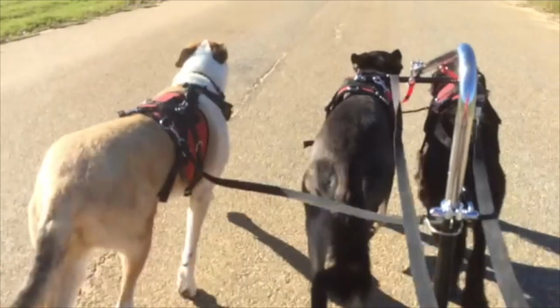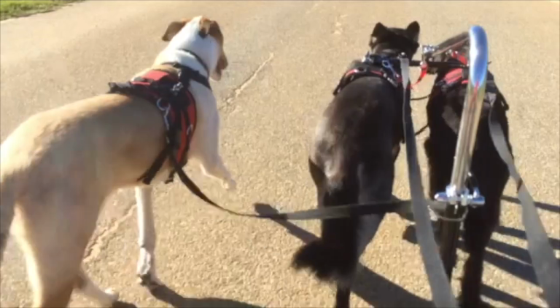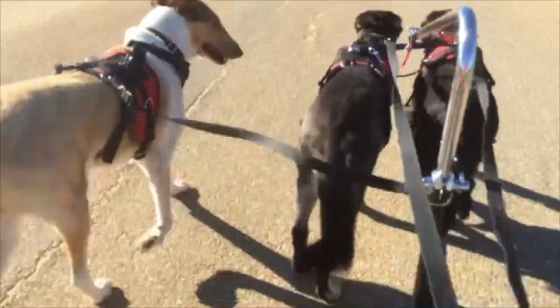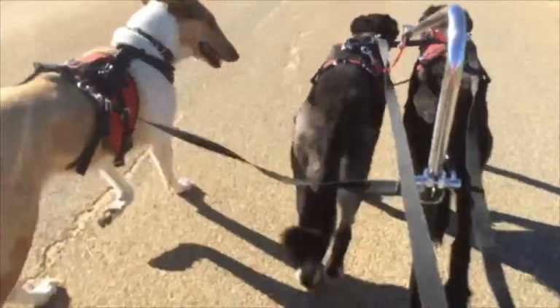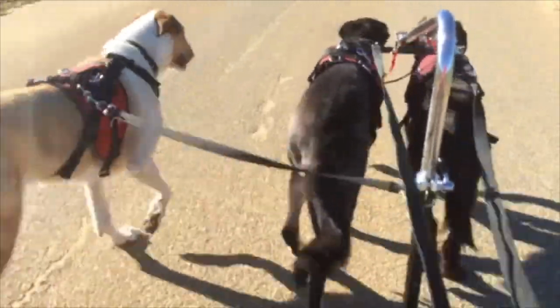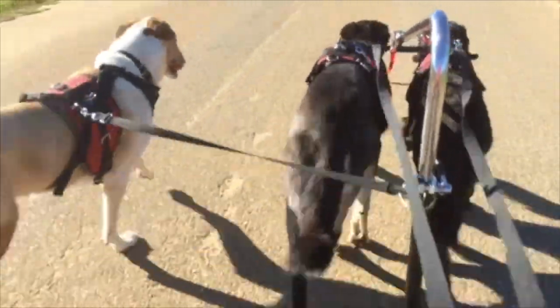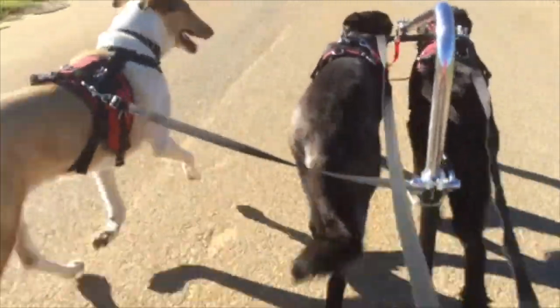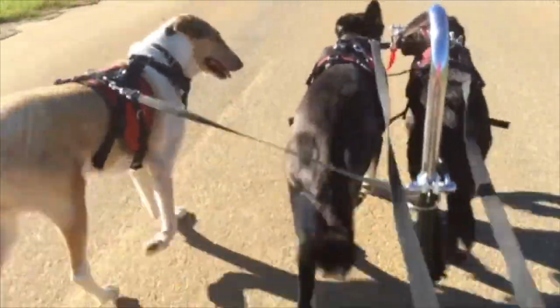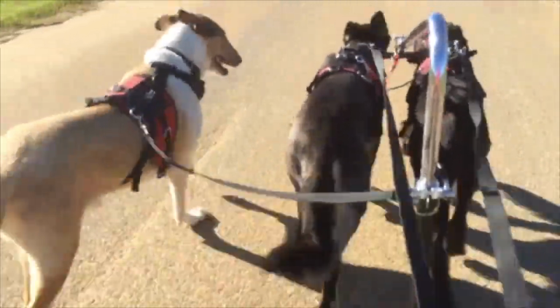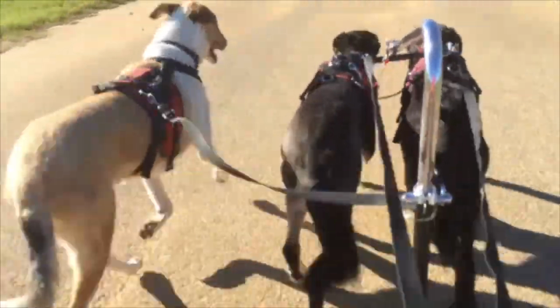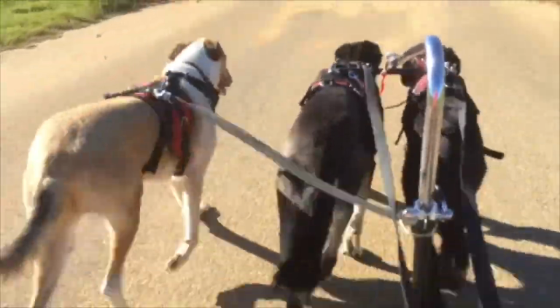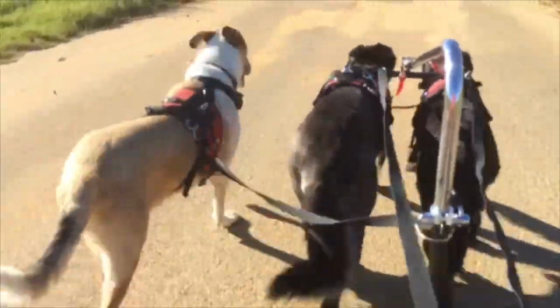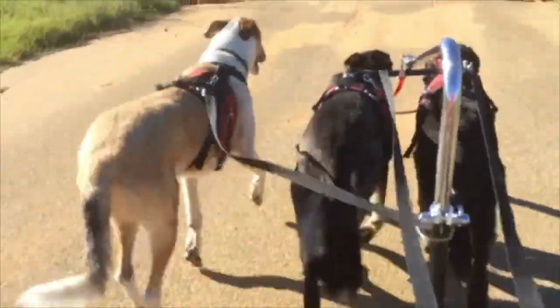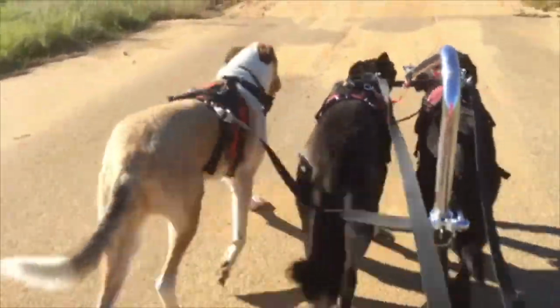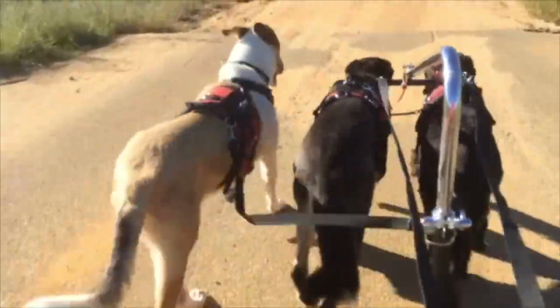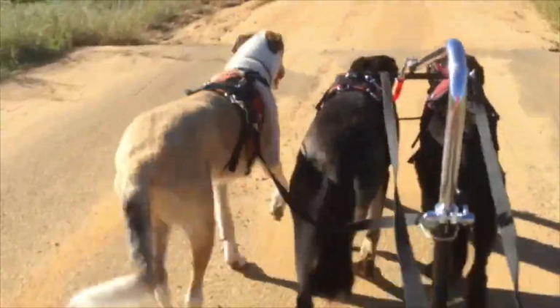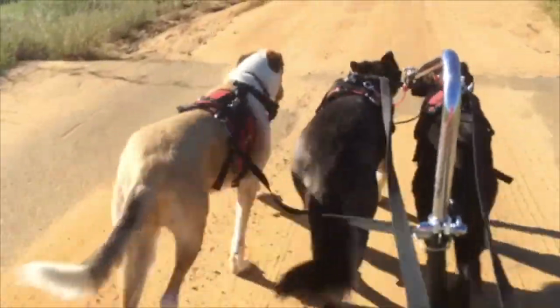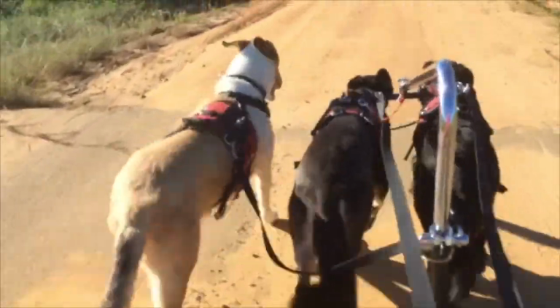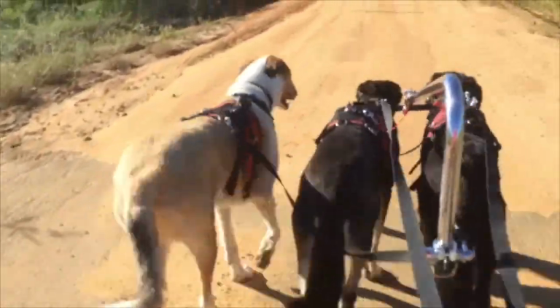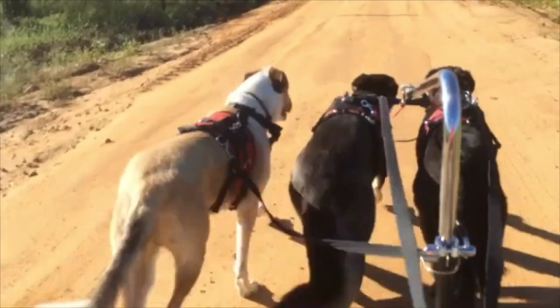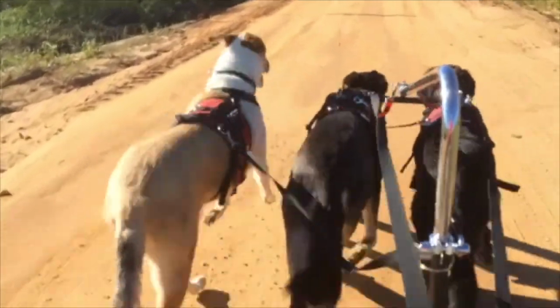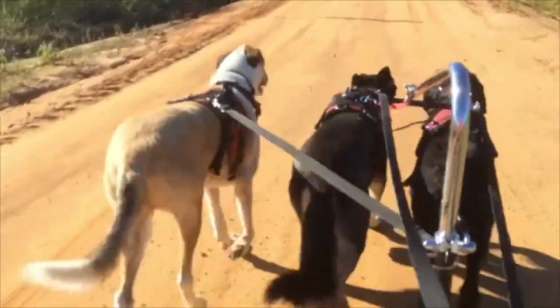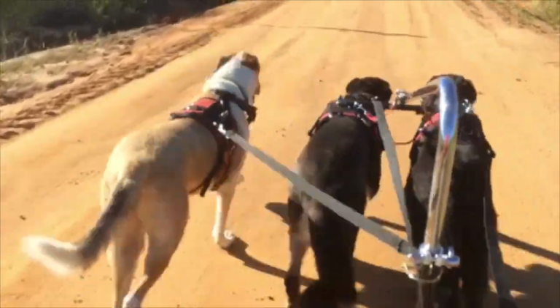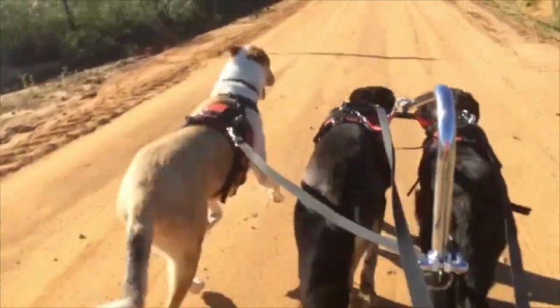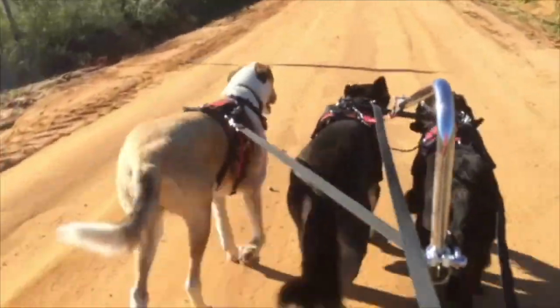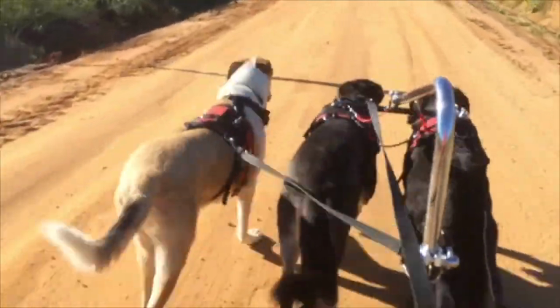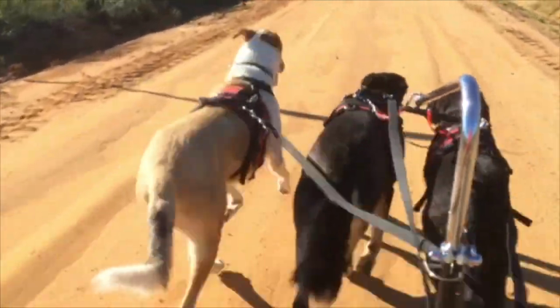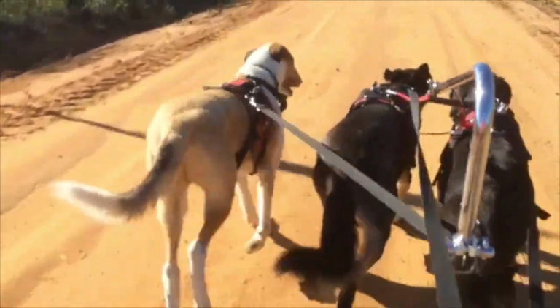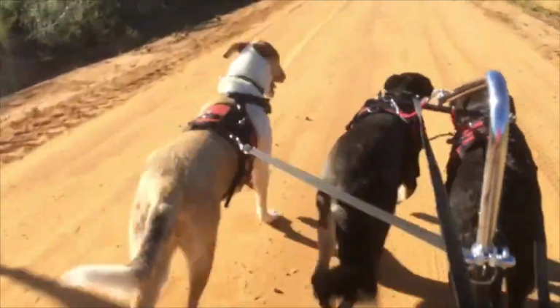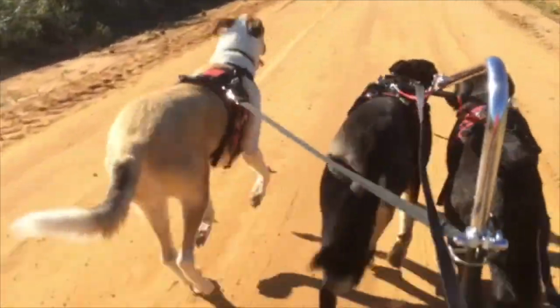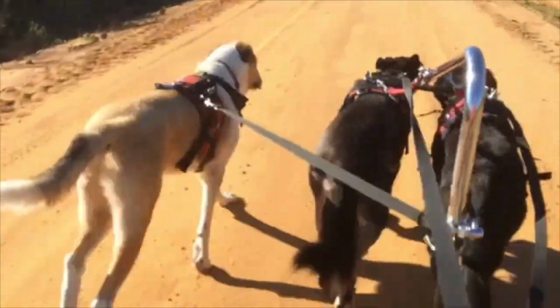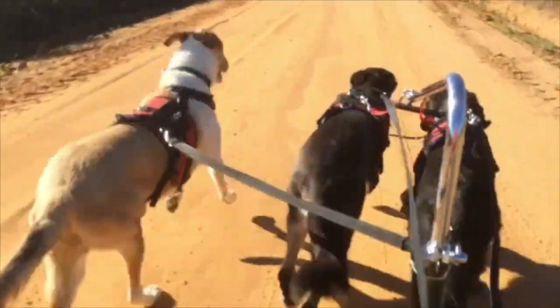Get up there, Tug. Go on. Go. Go, Tuggy. Go. Go on. Tuggy, go. That's our boy. Good.